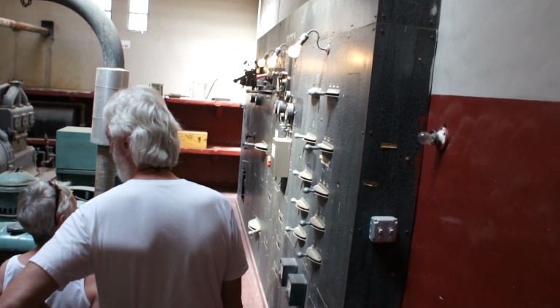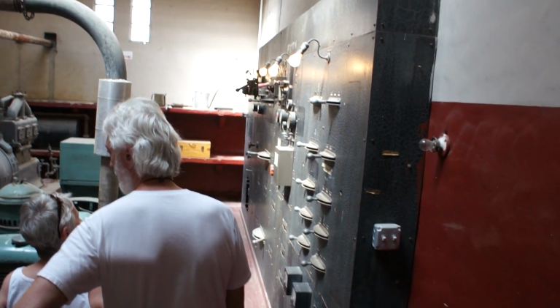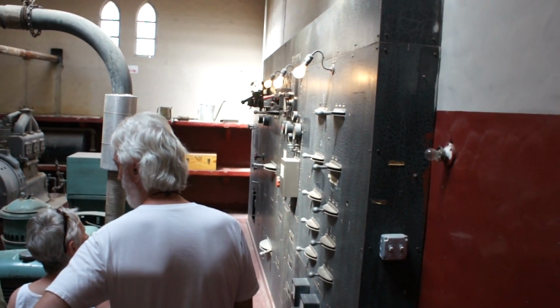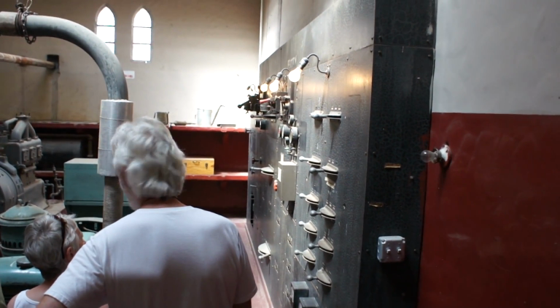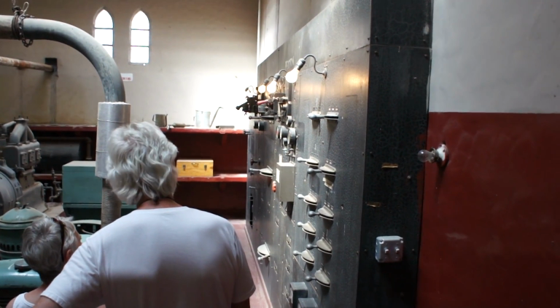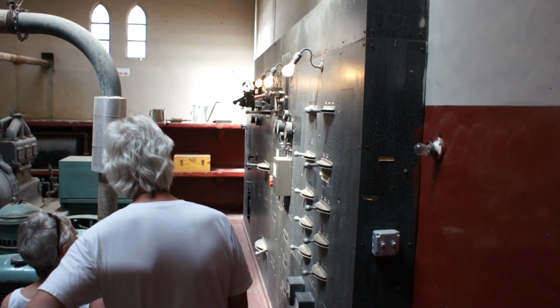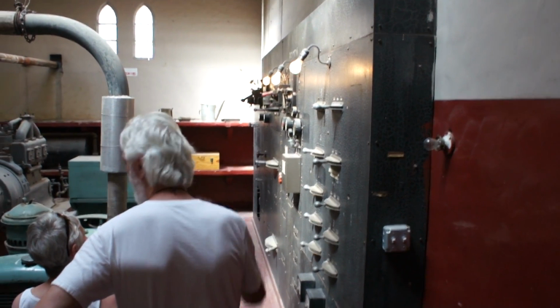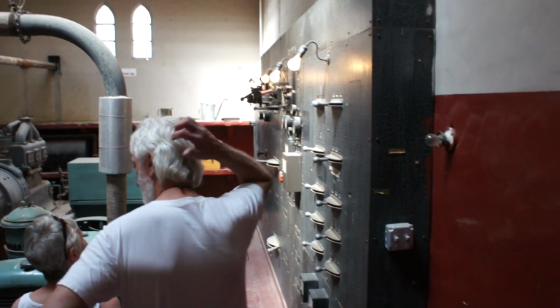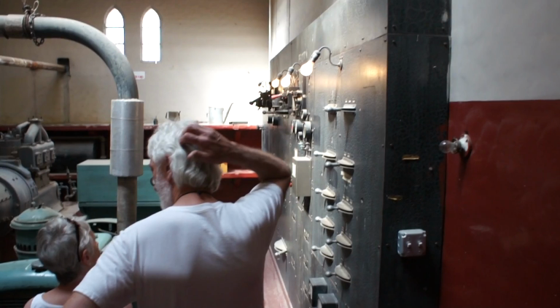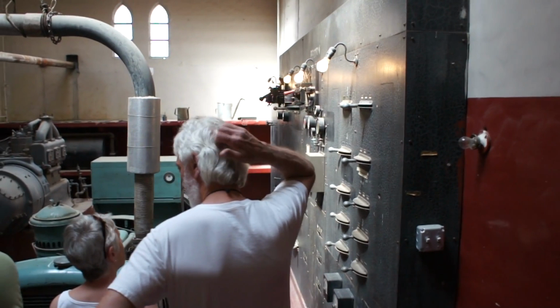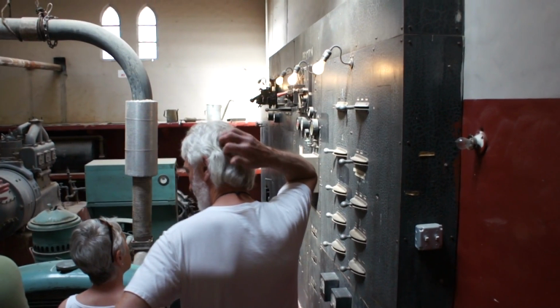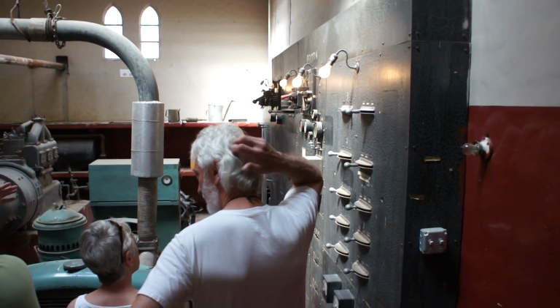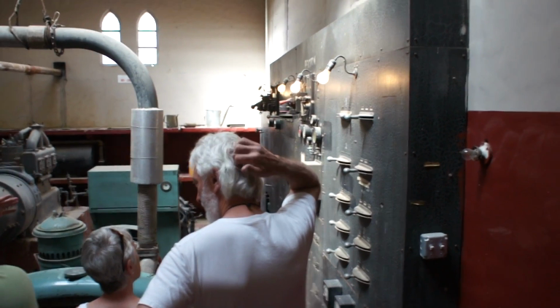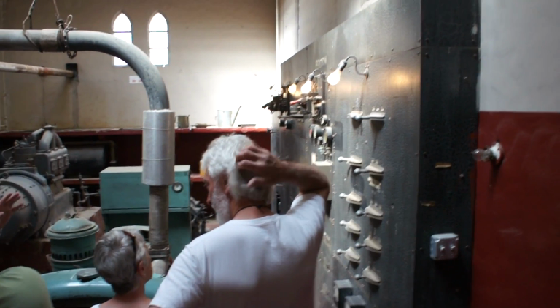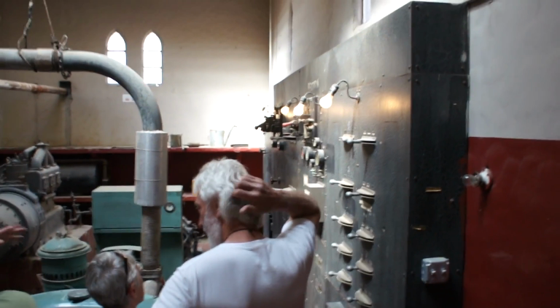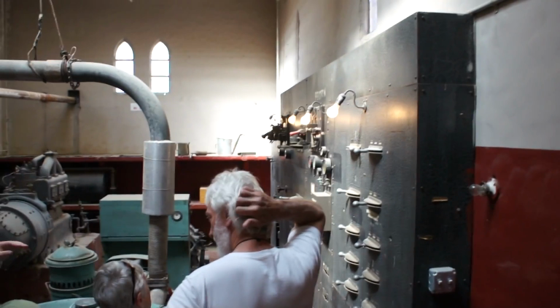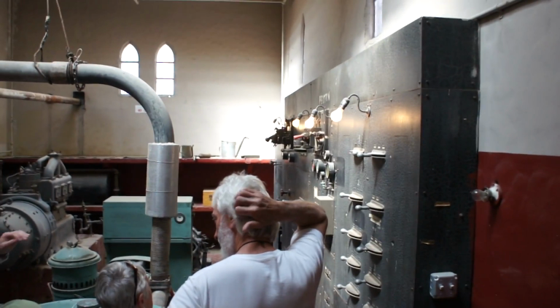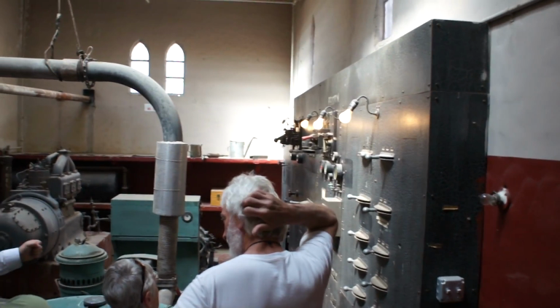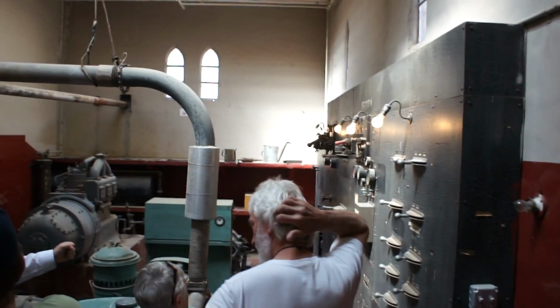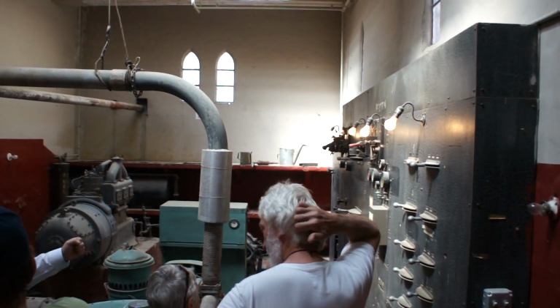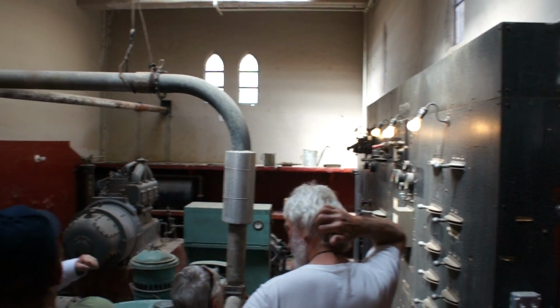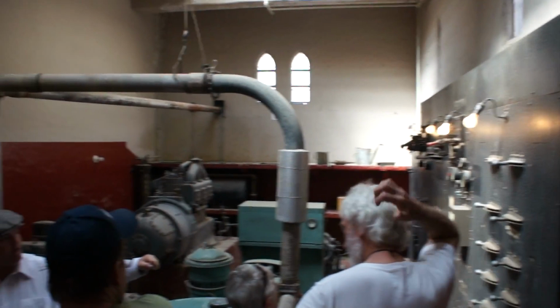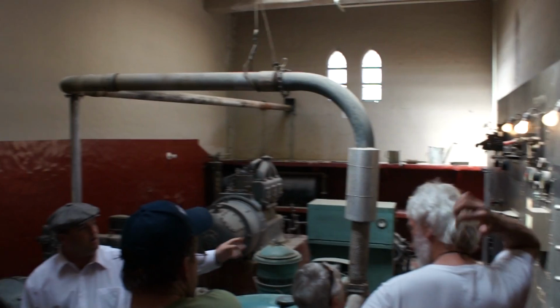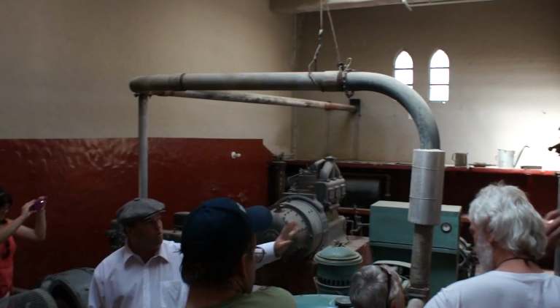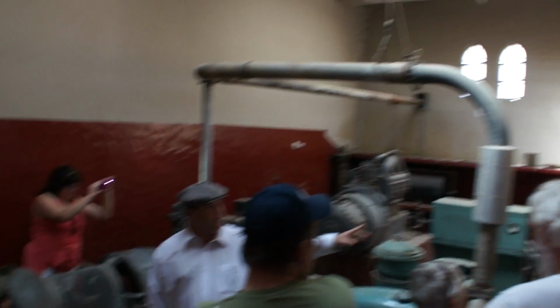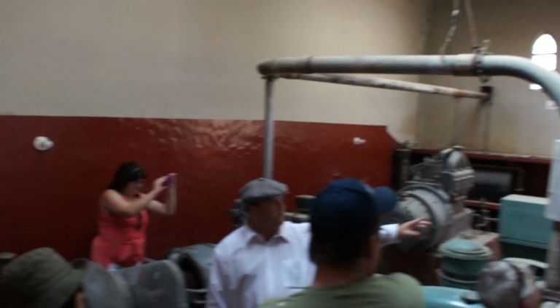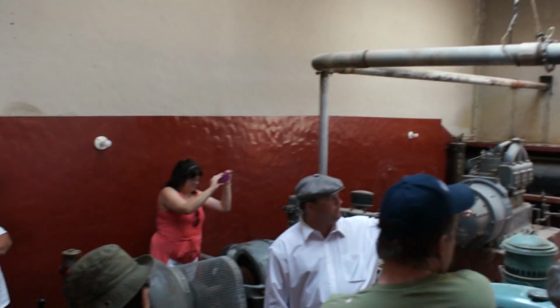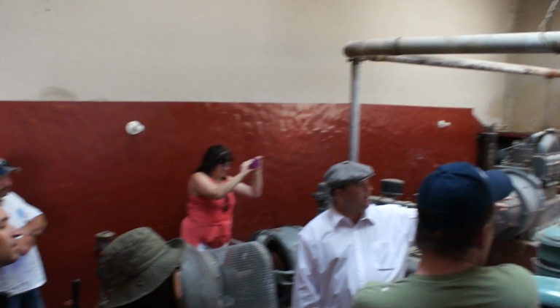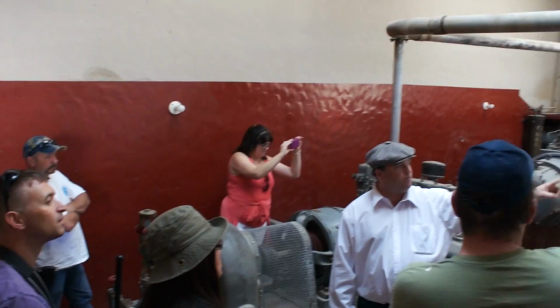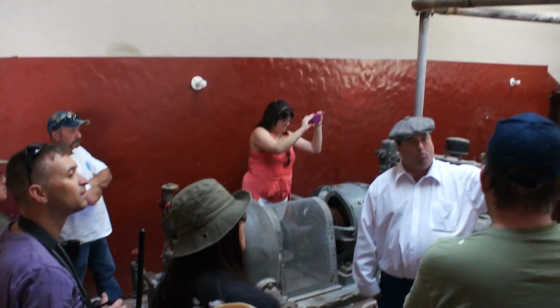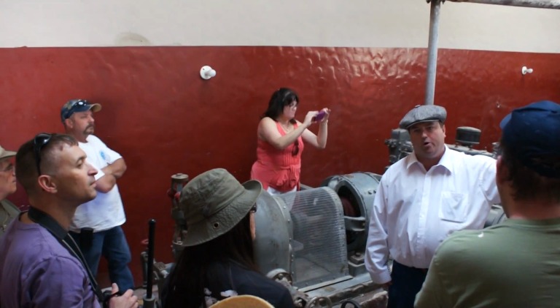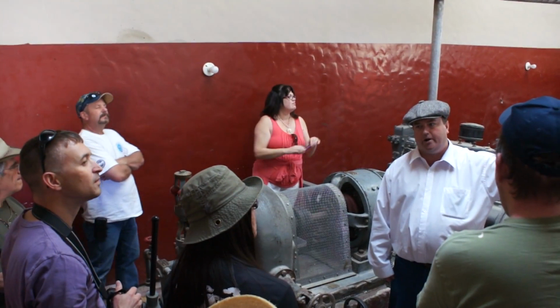Now that board over there — one of the directions of electricity is all the different buildings here on the property. So power off the building, power on, whatever we need to do, is regulated from that one board over there.